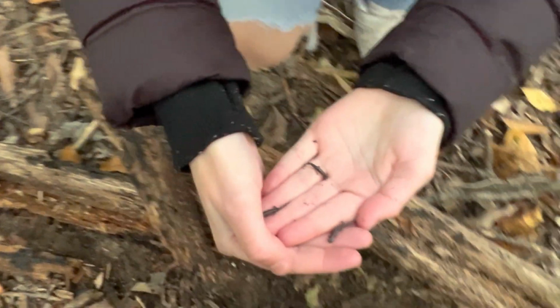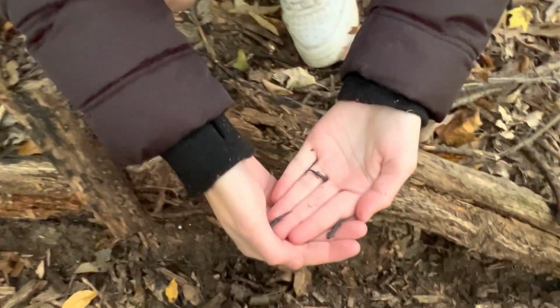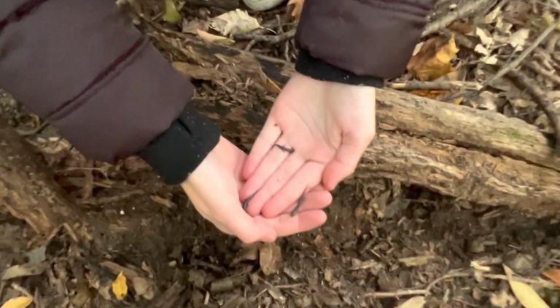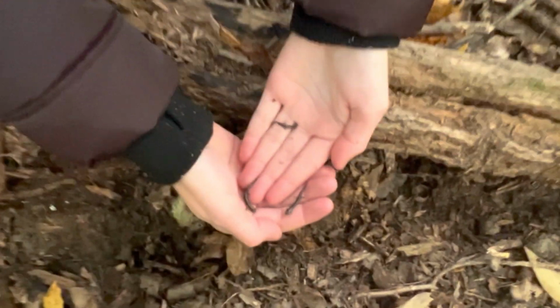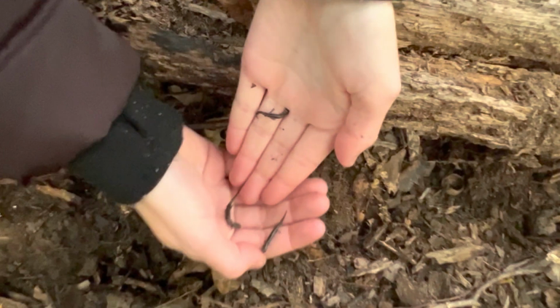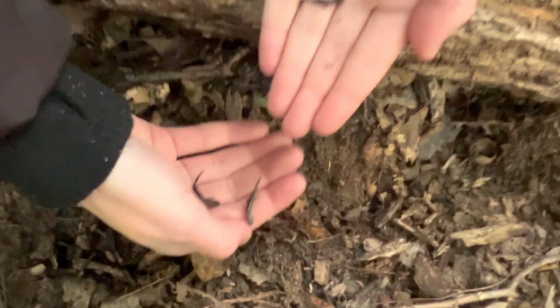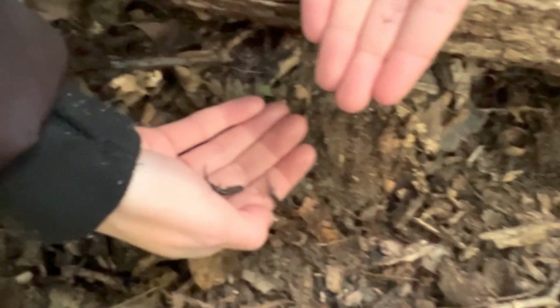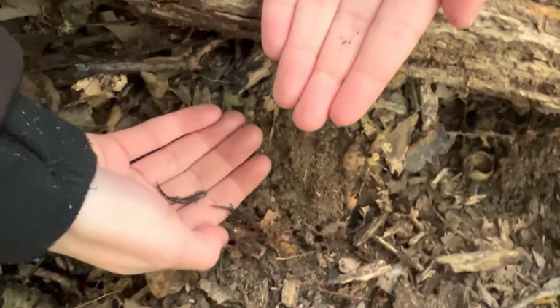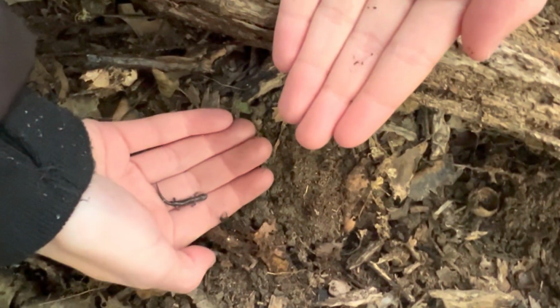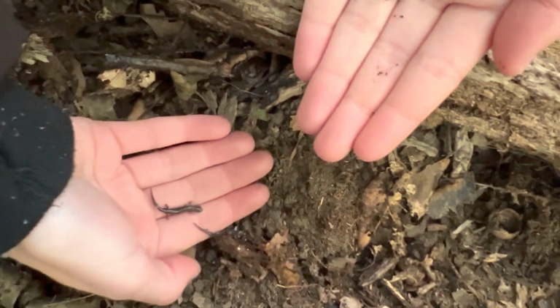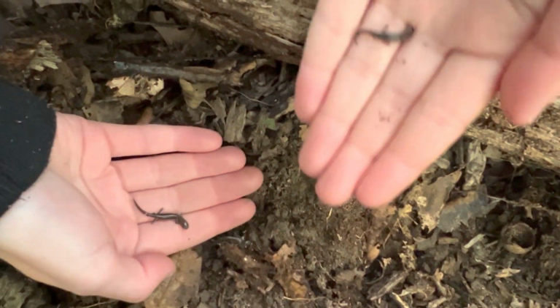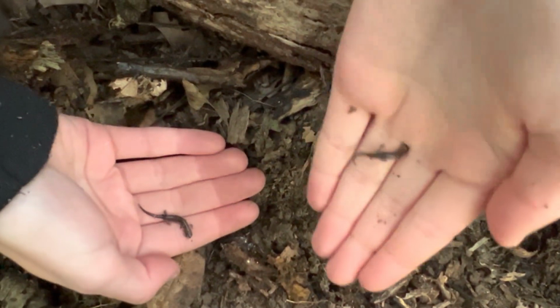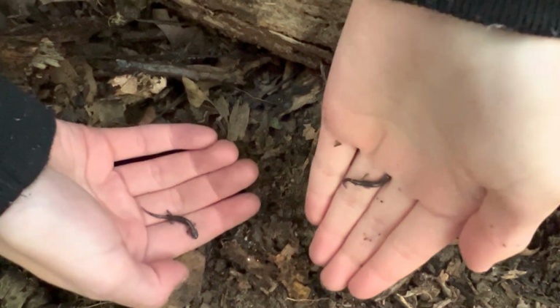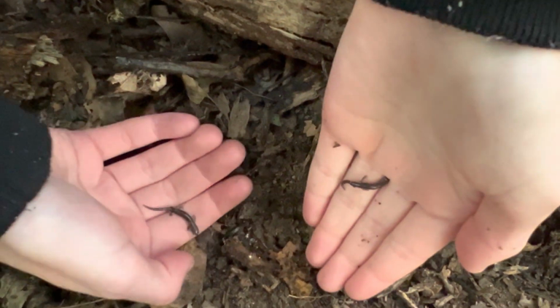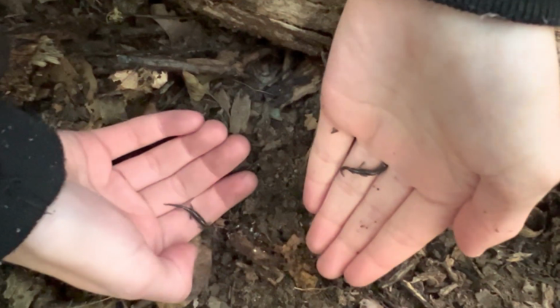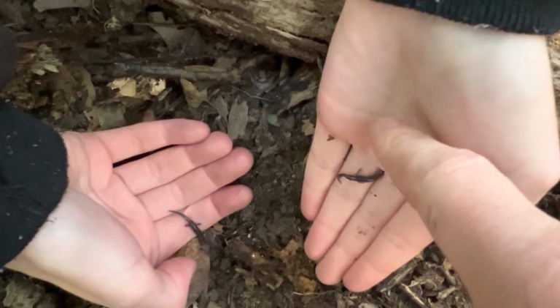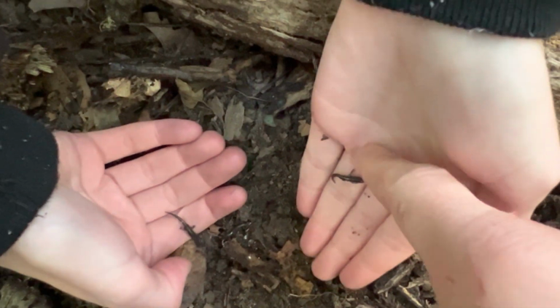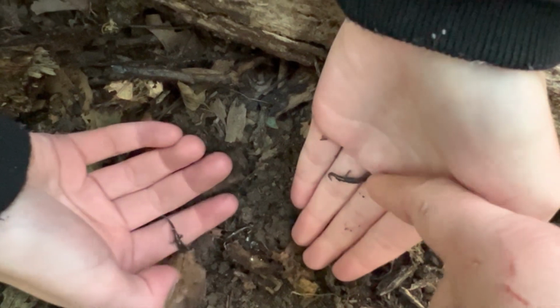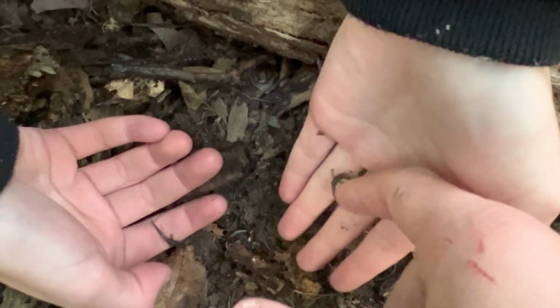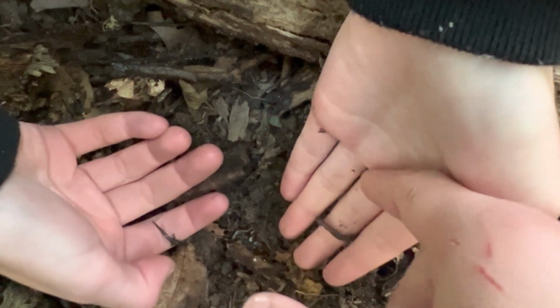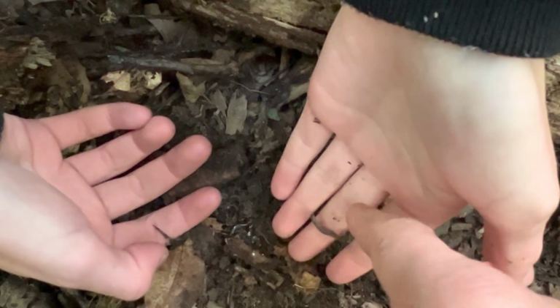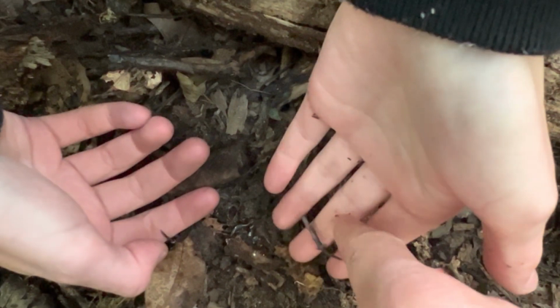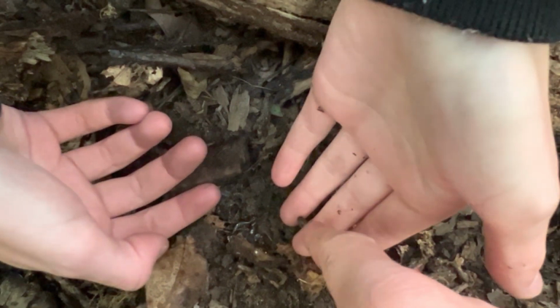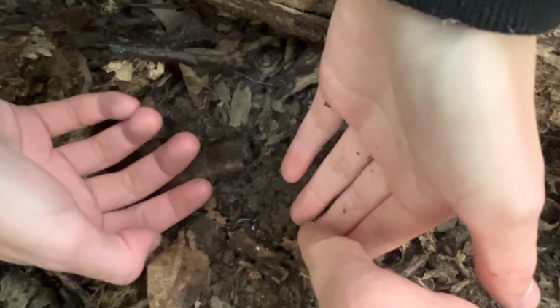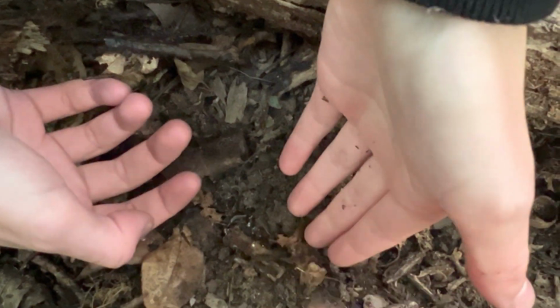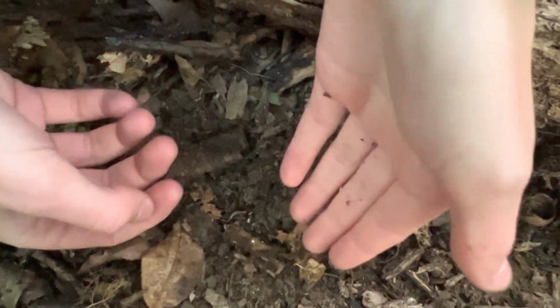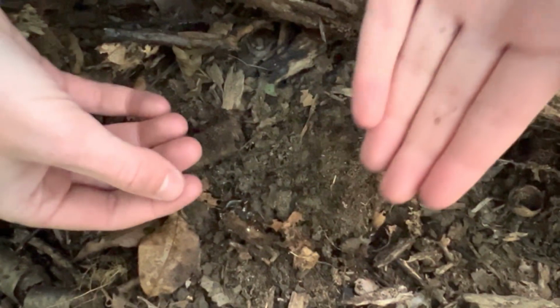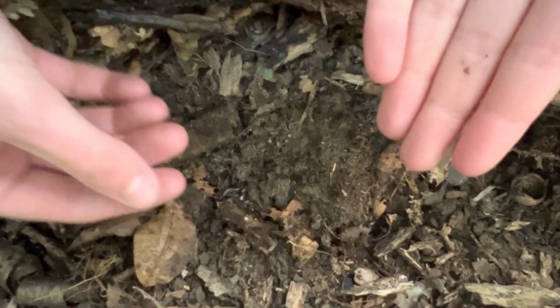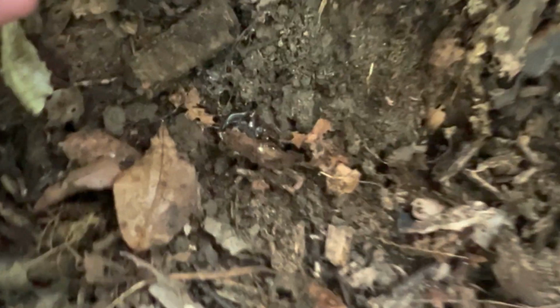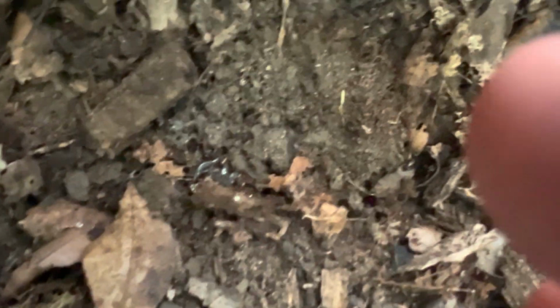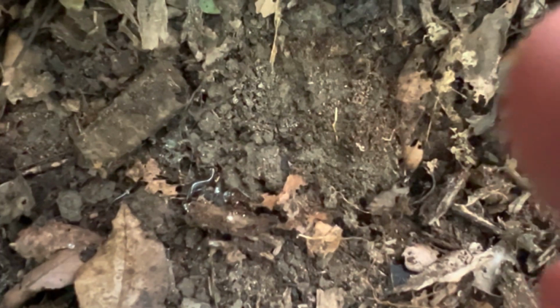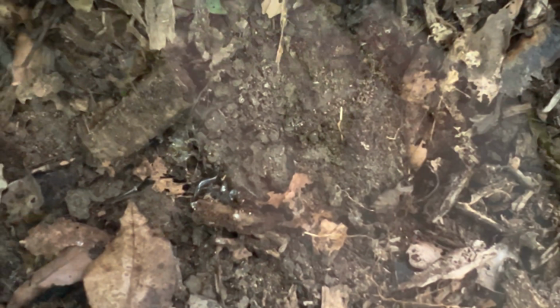Where did these guys go? Oh, he's digging. Did he fall off your finger?